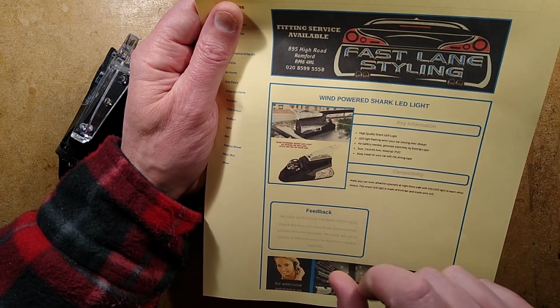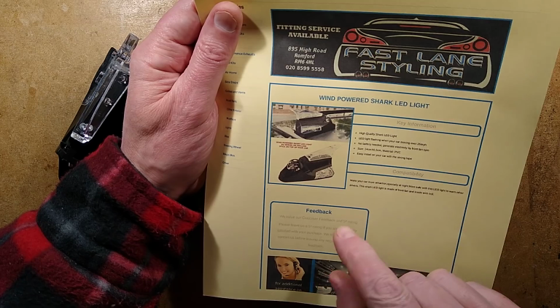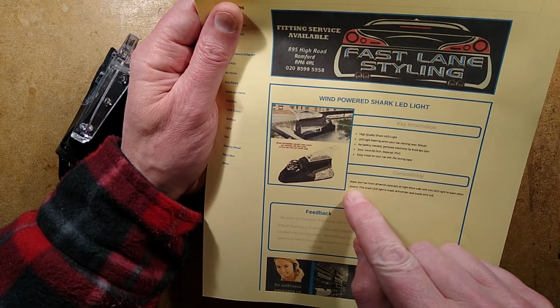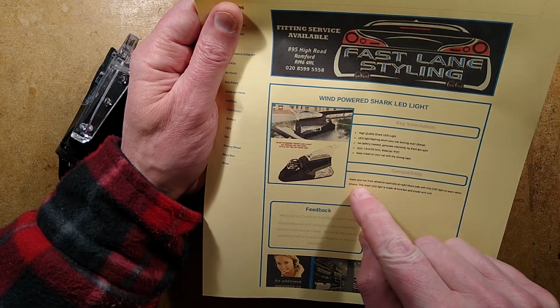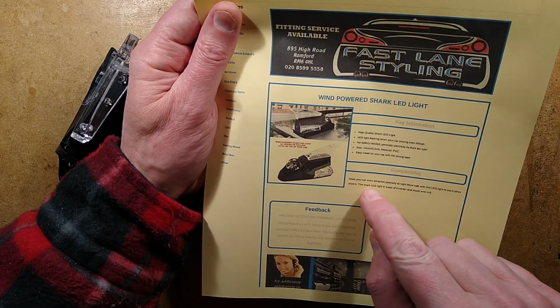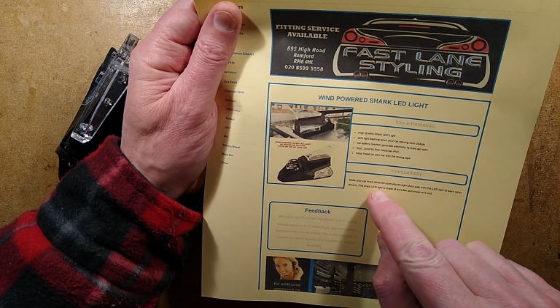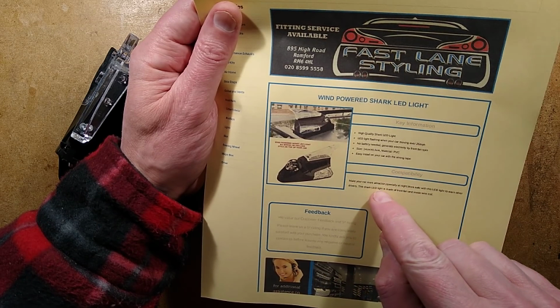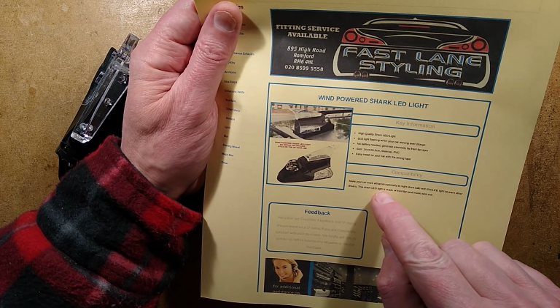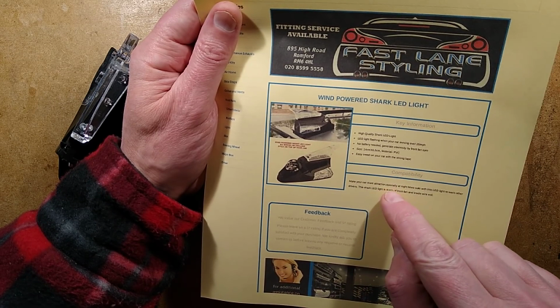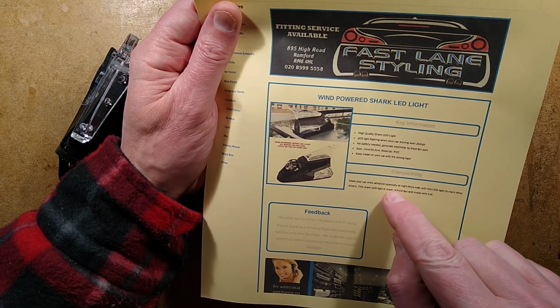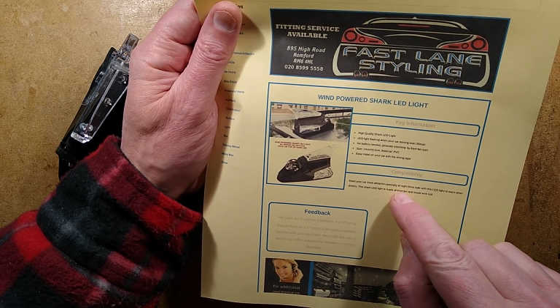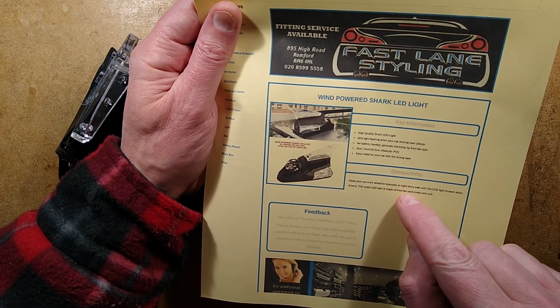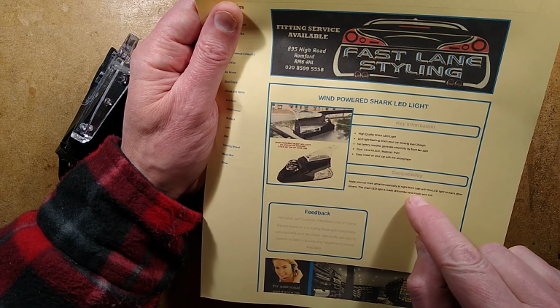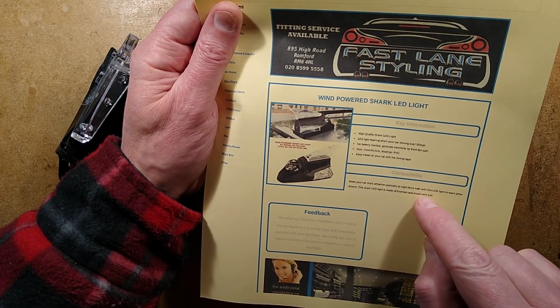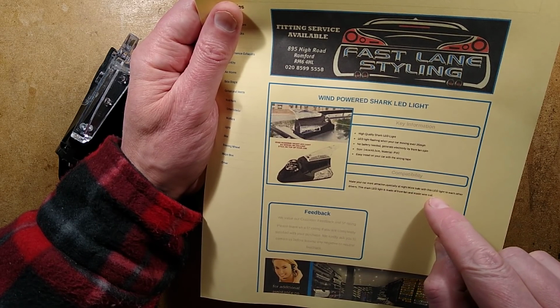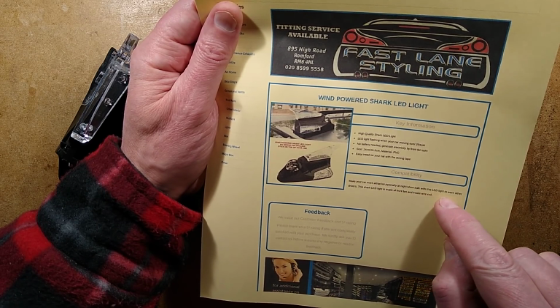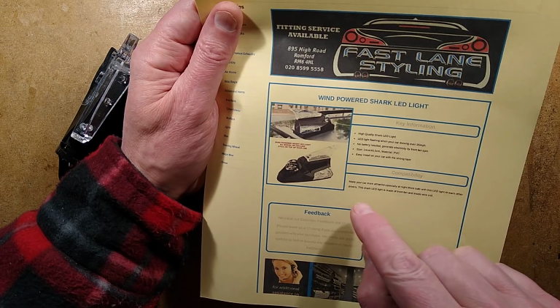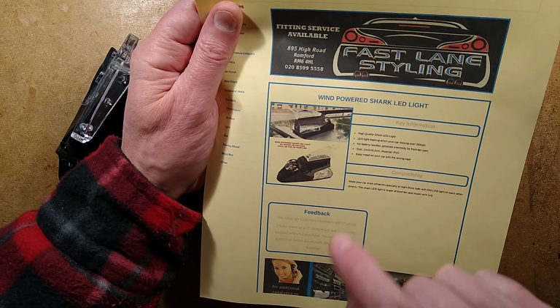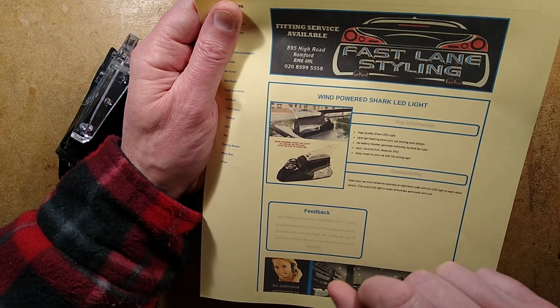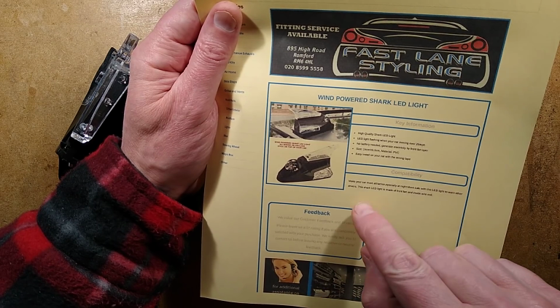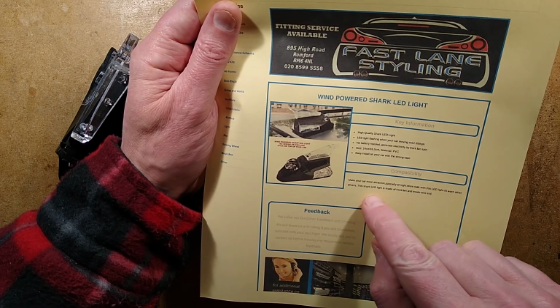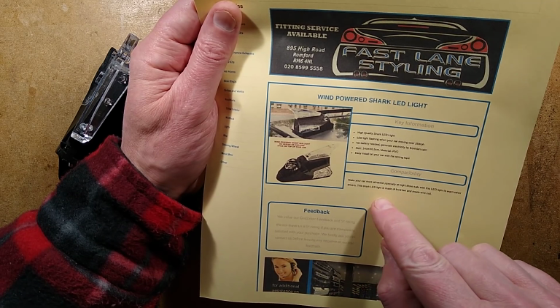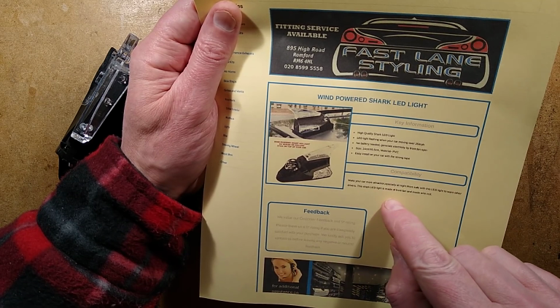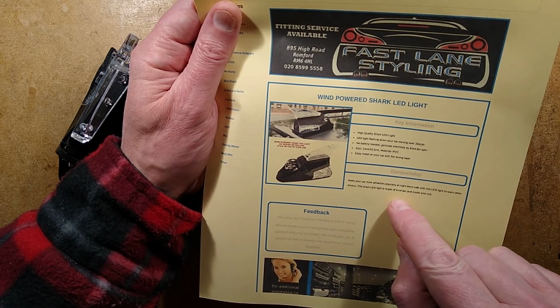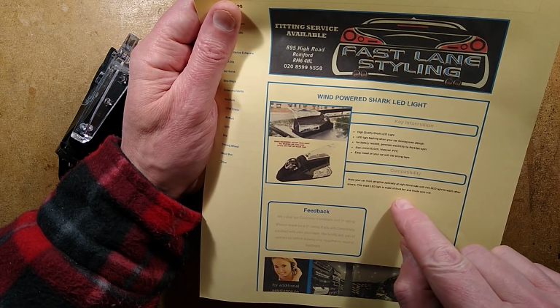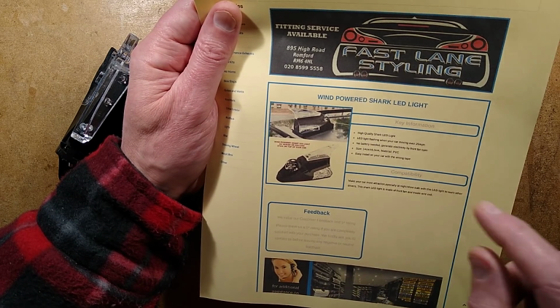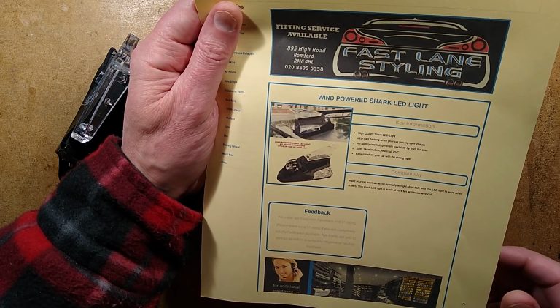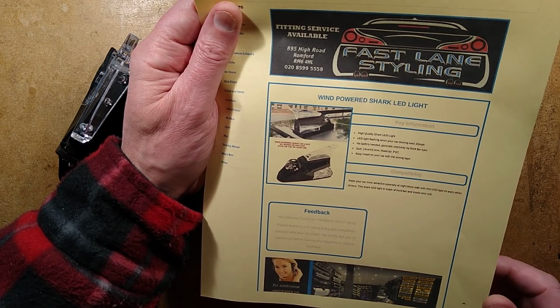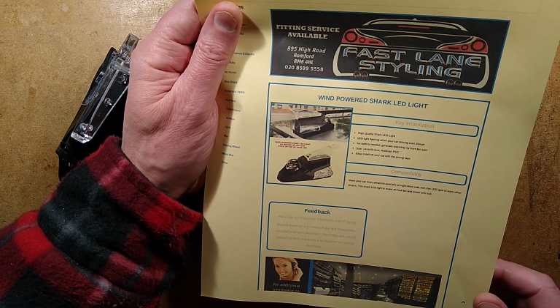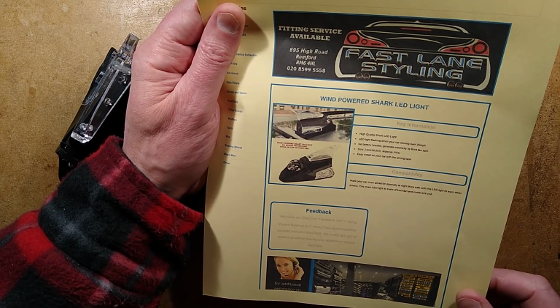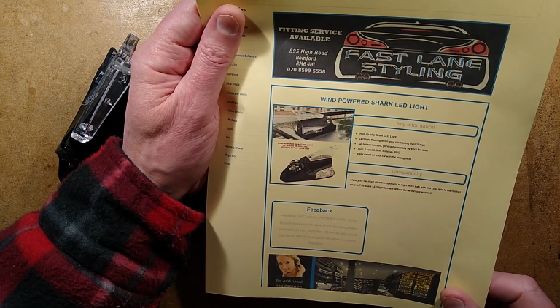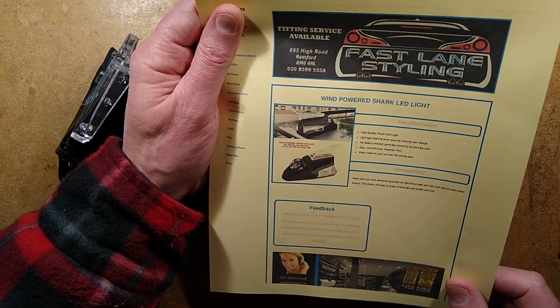'Compatibility: Make your car more attractive, especially at night. More safe with this LED light to warn other drivers.' The shark LED light is made of a front fan and inside wire coil.